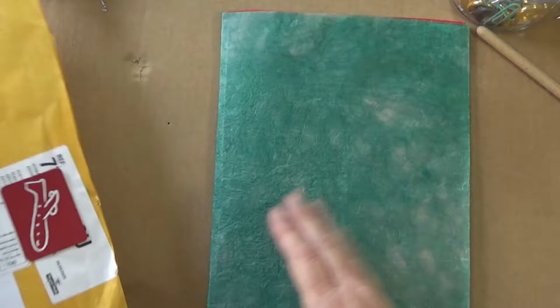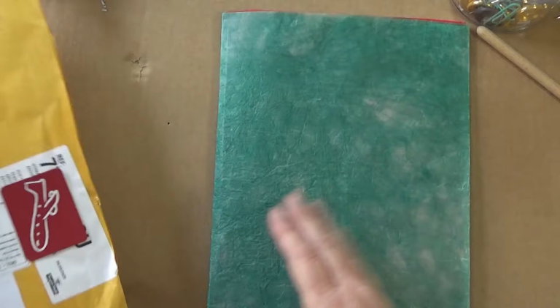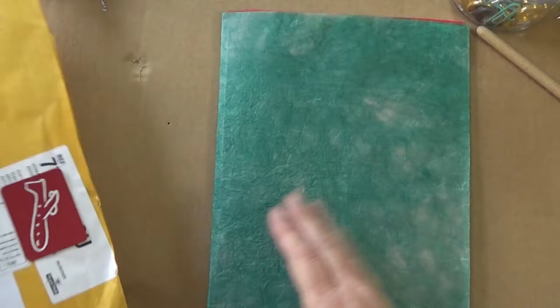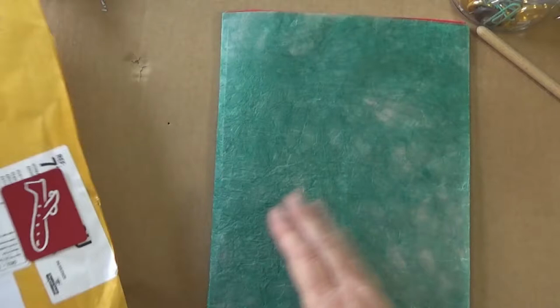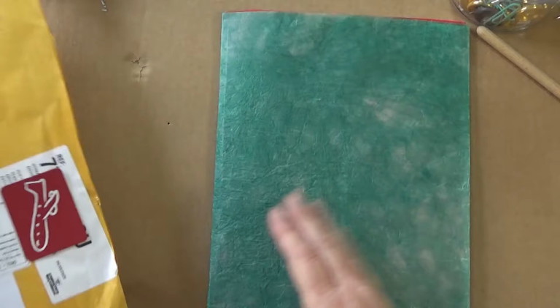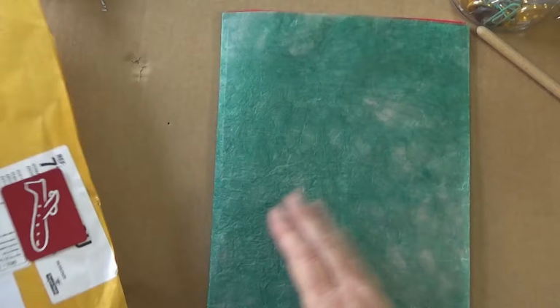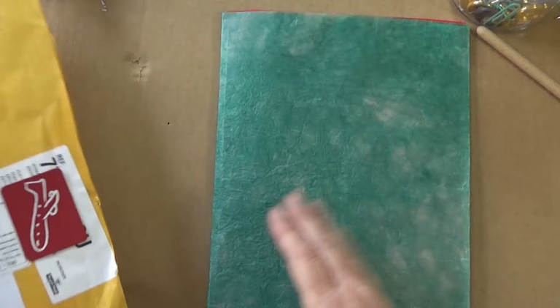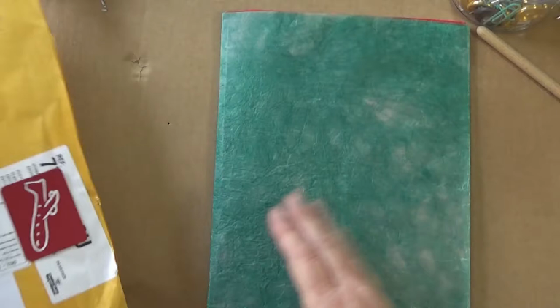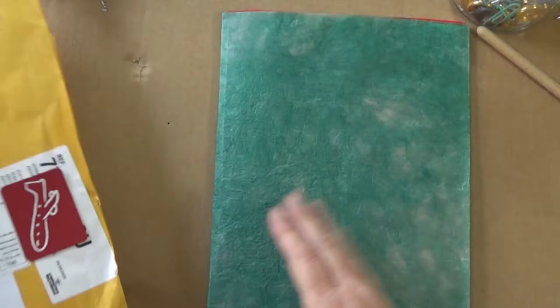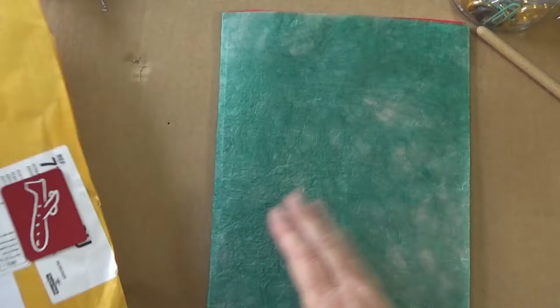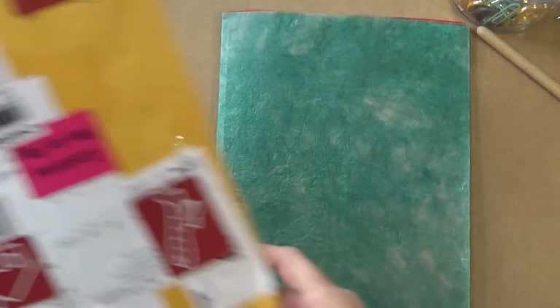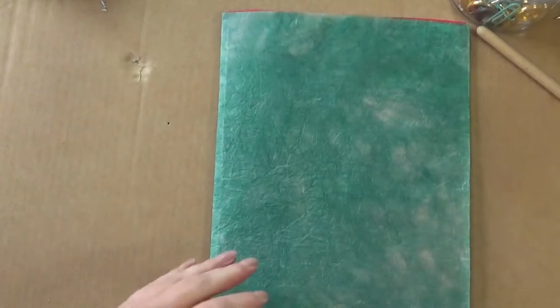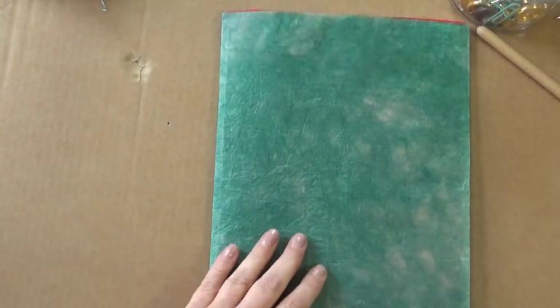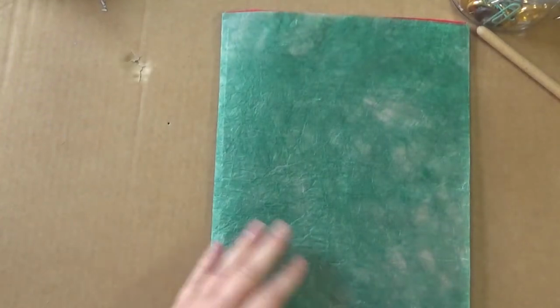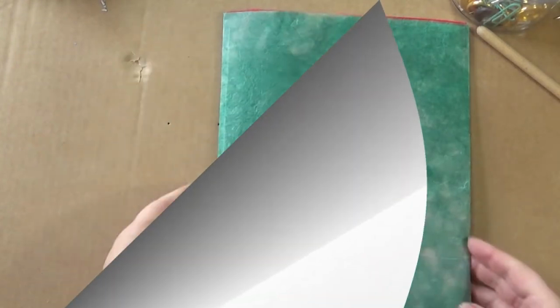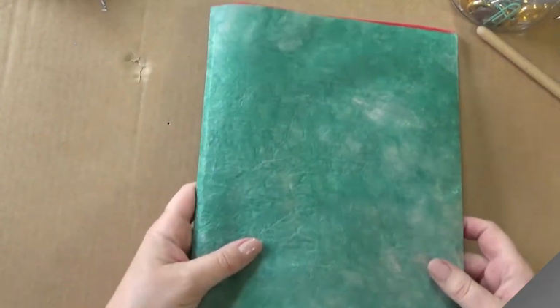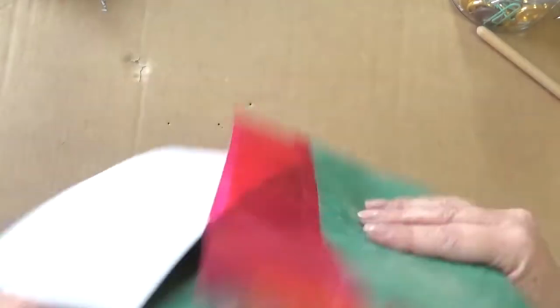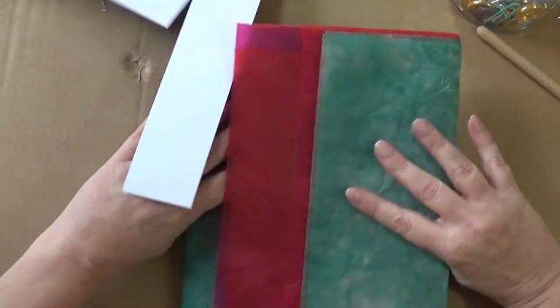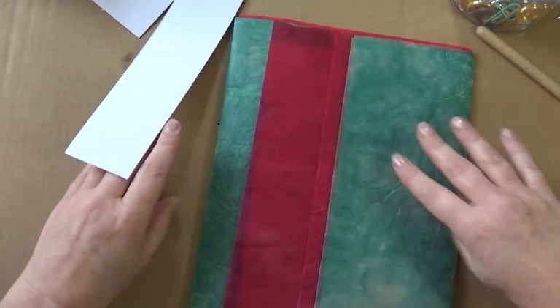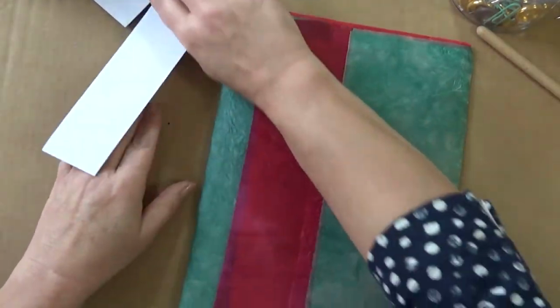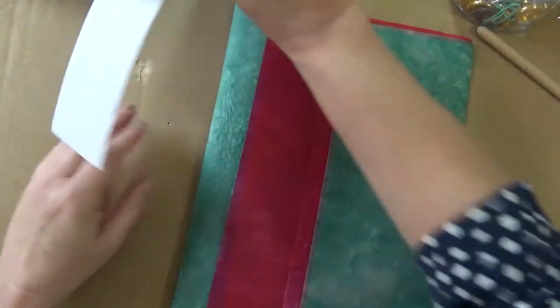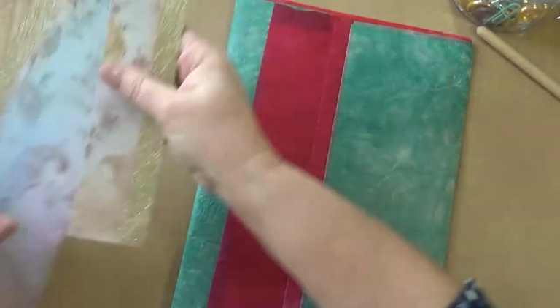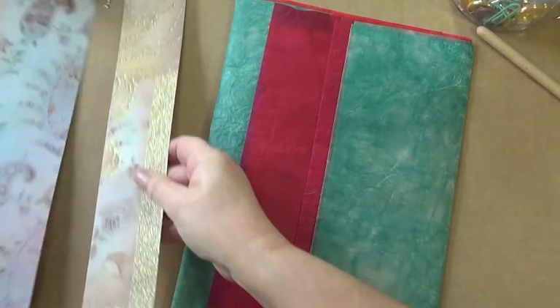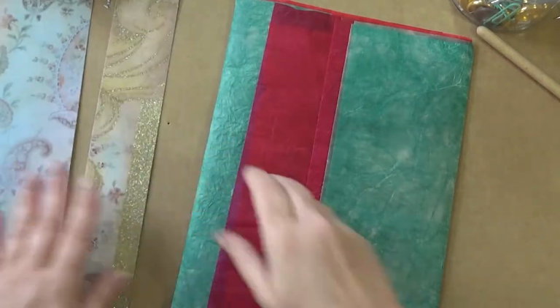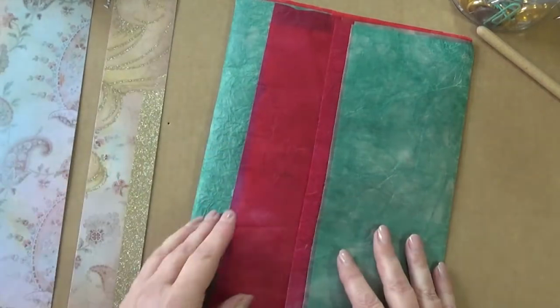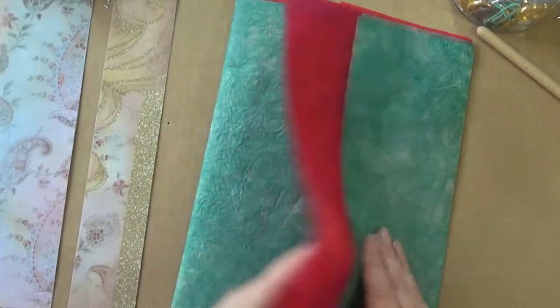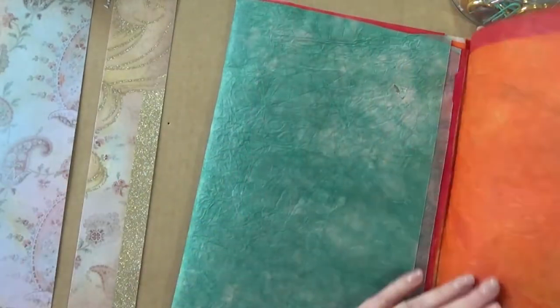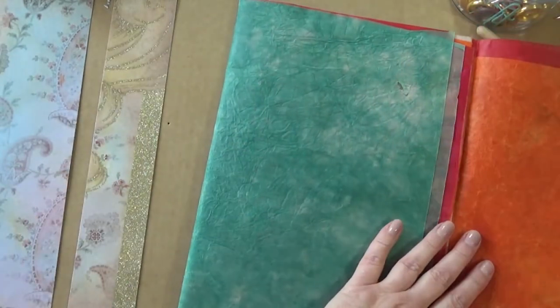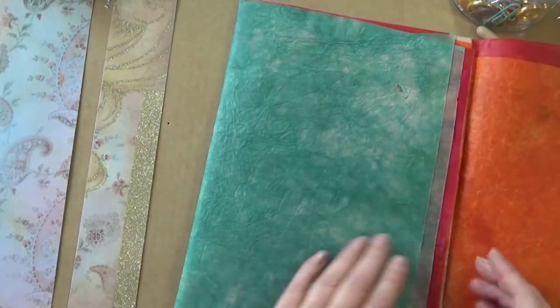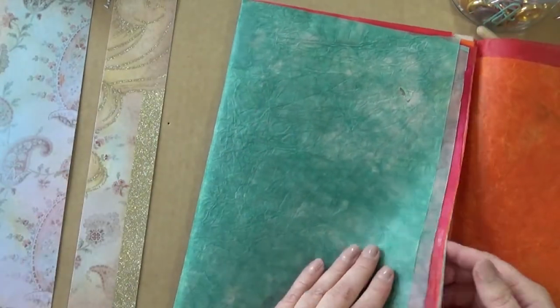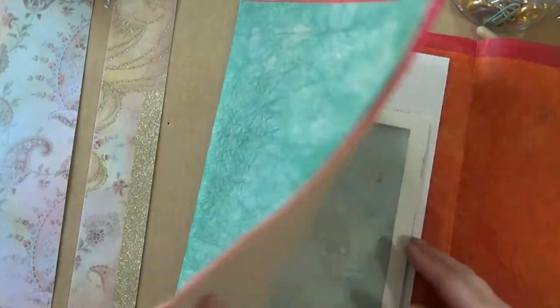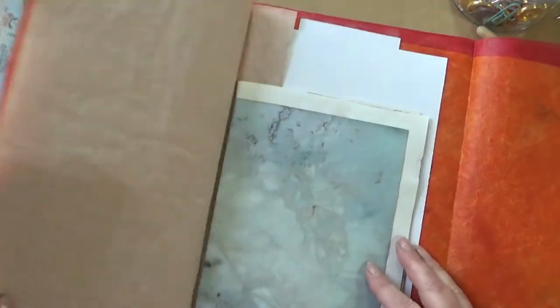Hello! I received a parcel from Lisa, that Serious Hacker on YouTube — I'll link below to her channel. Oh my goodness, it's special paper! What's this? Oh, look — it's all so beautiful!